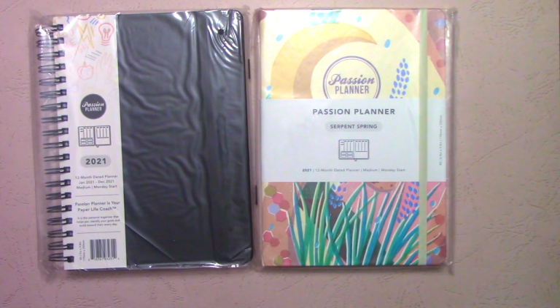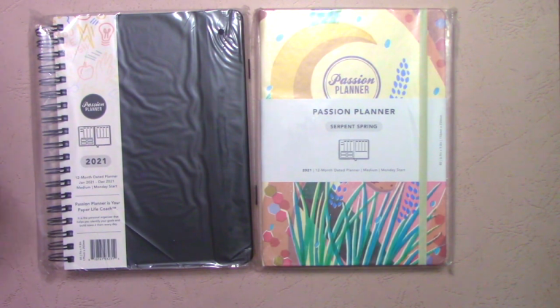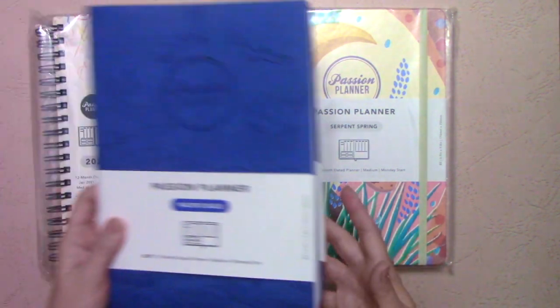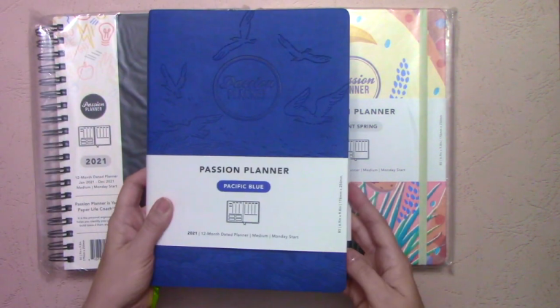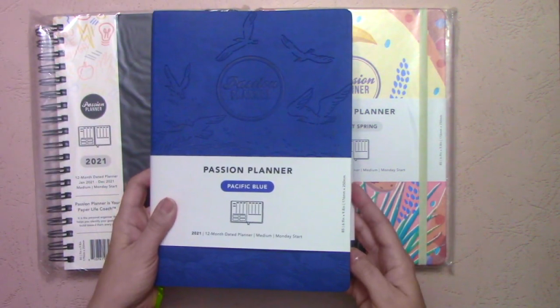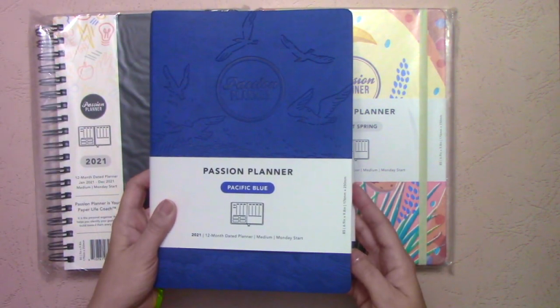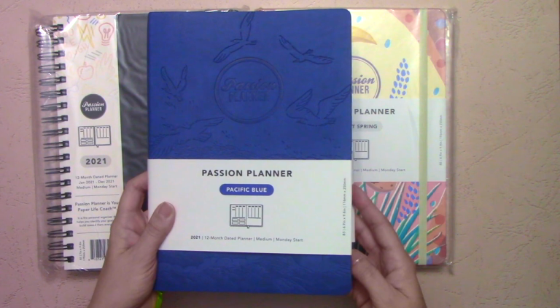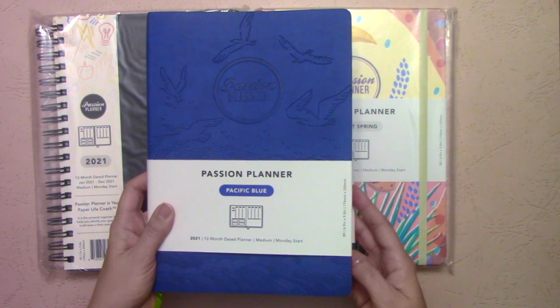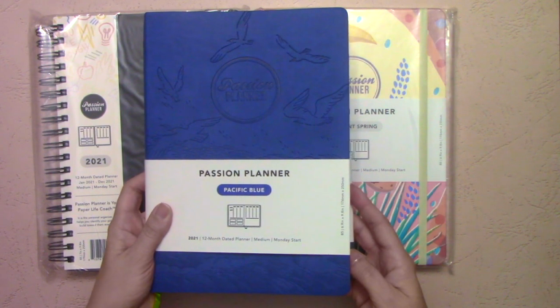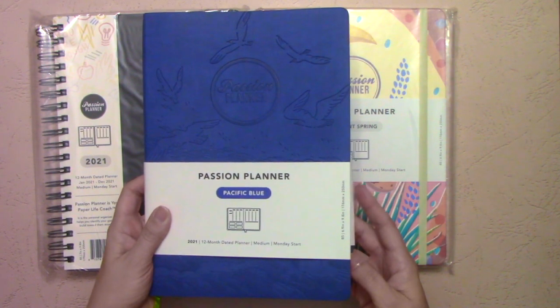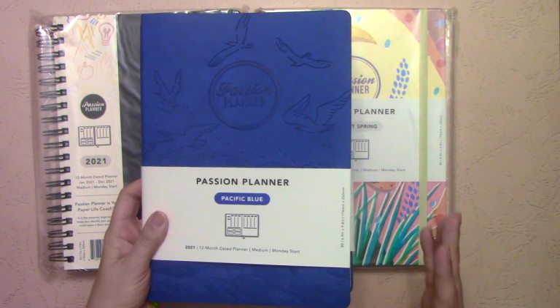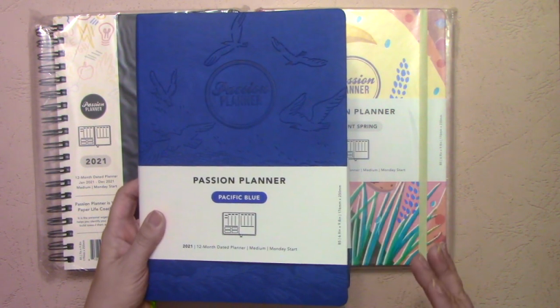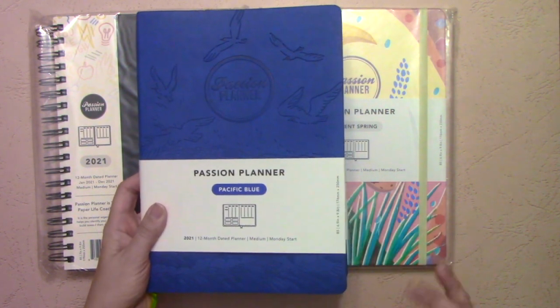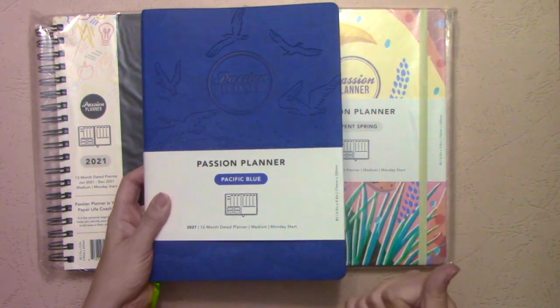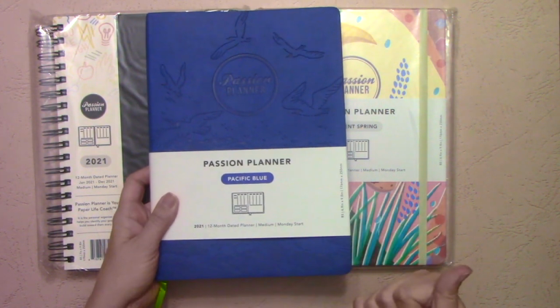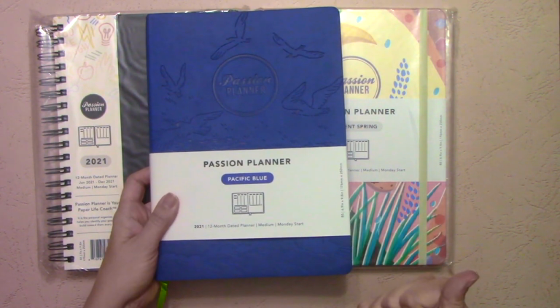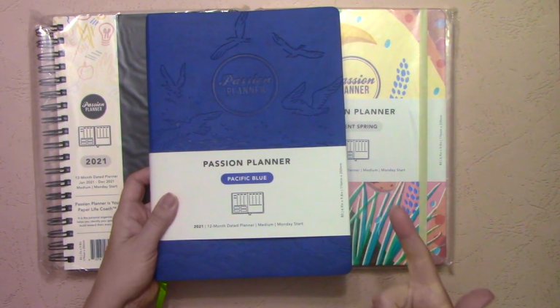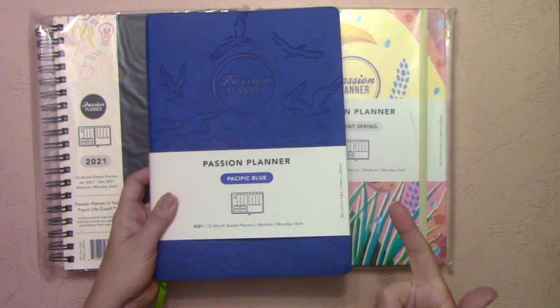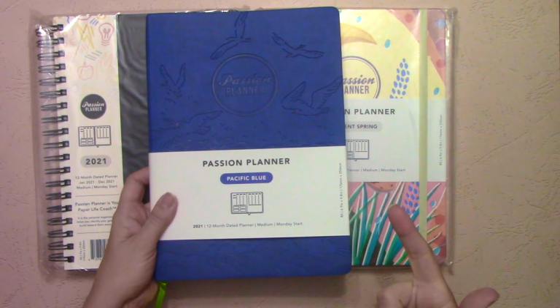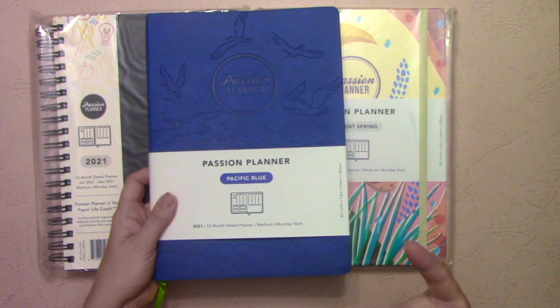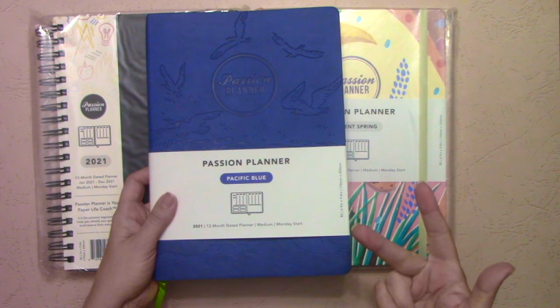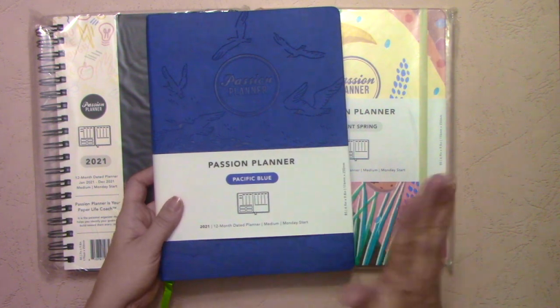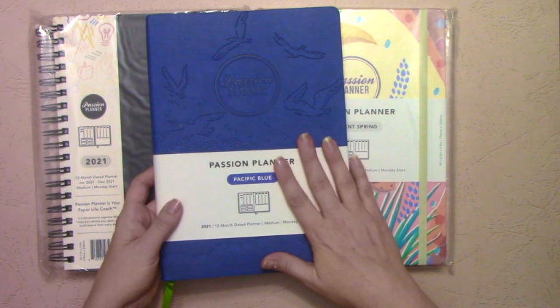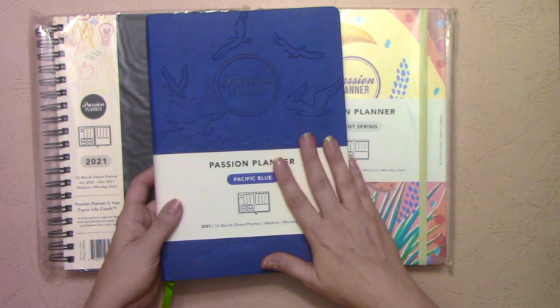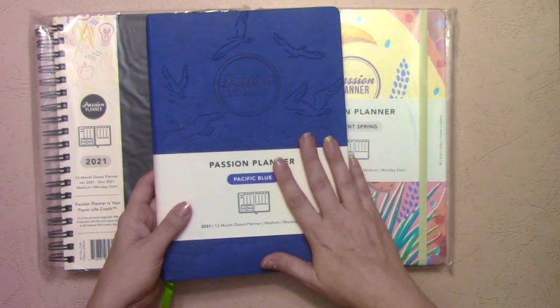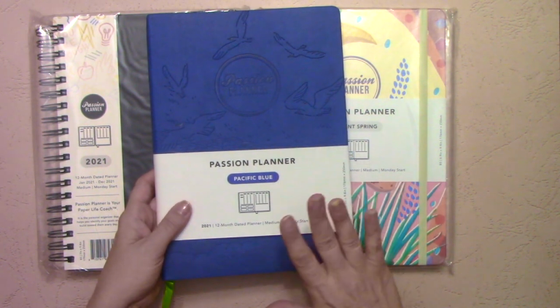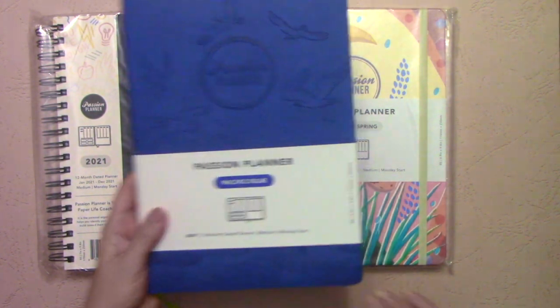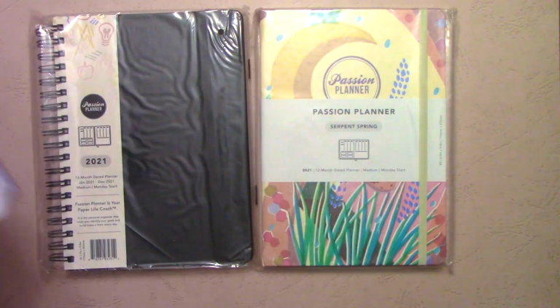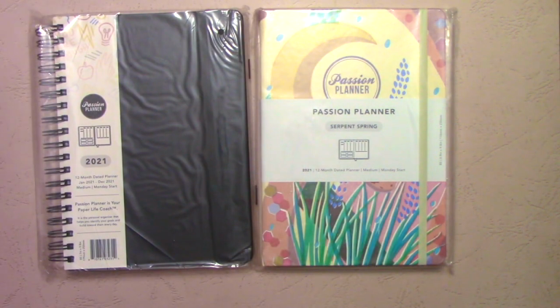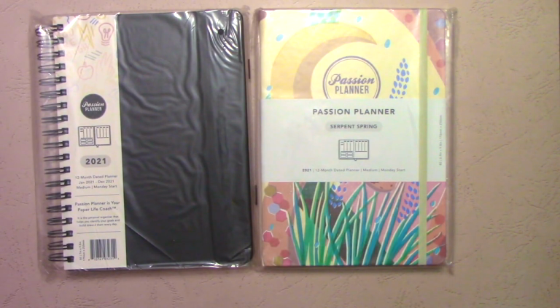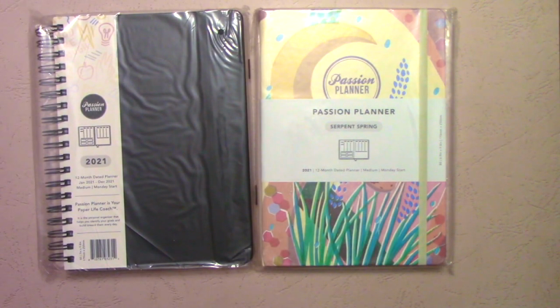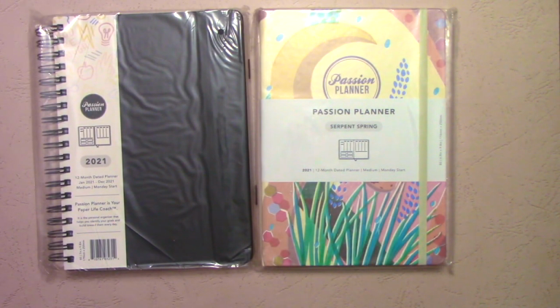This one comes in four different colors this year: elite black, forest green, rose gold, and Pacific blue.